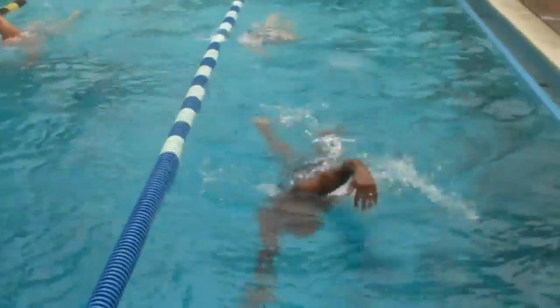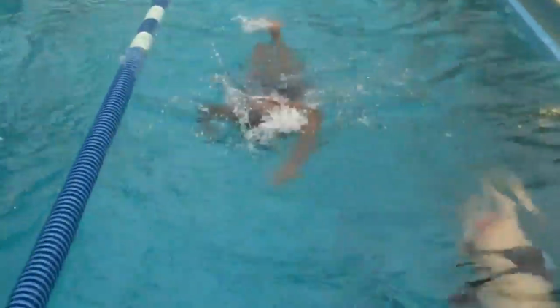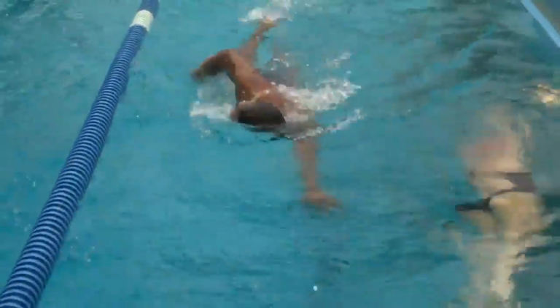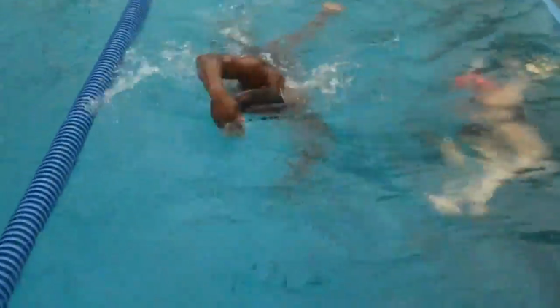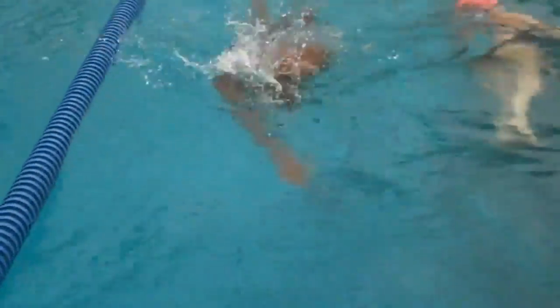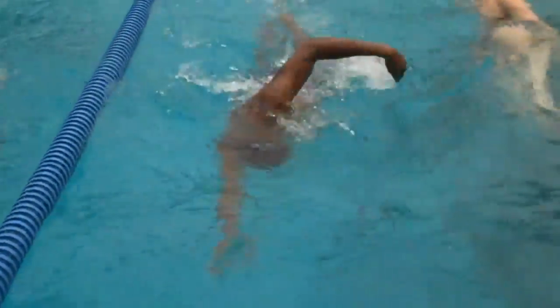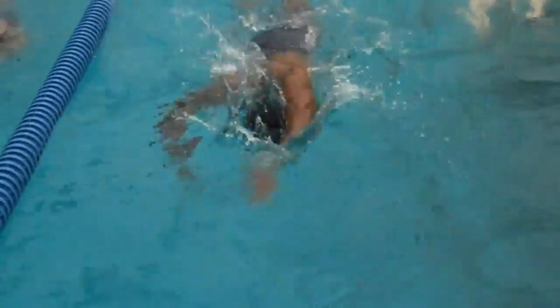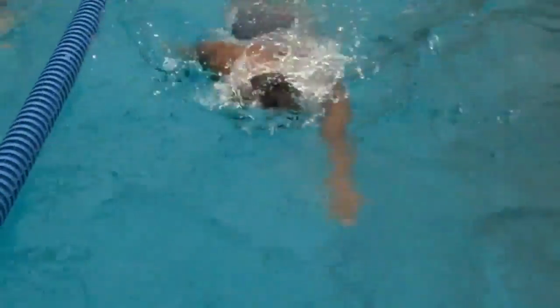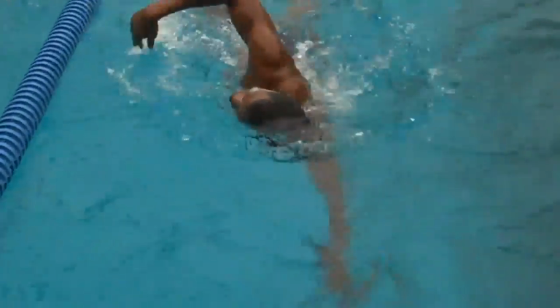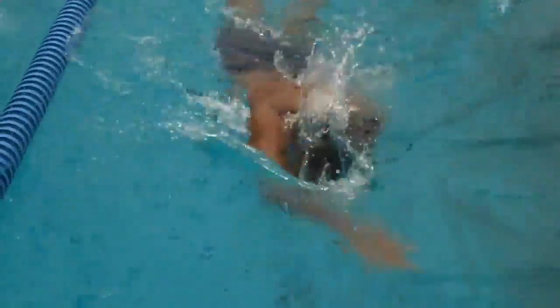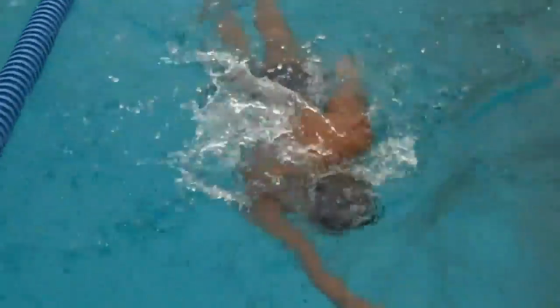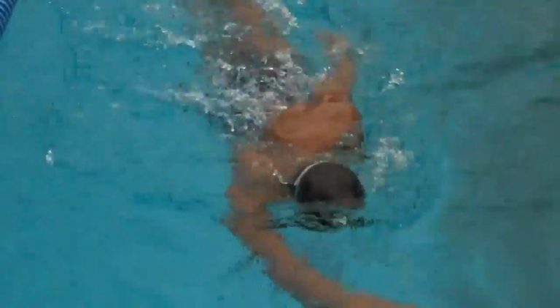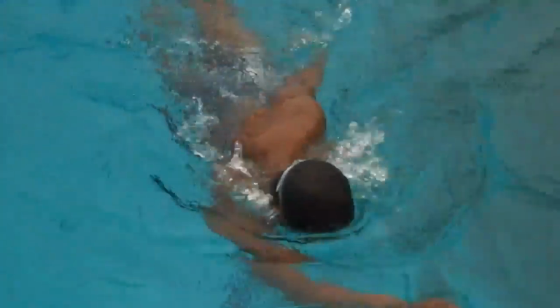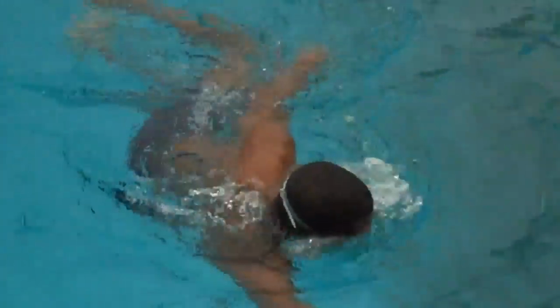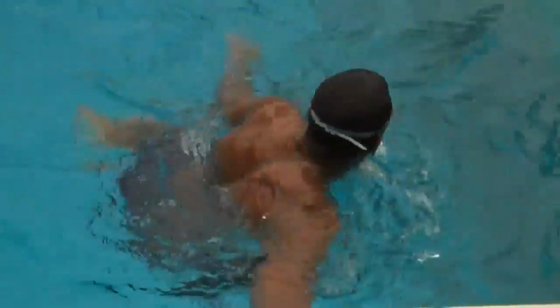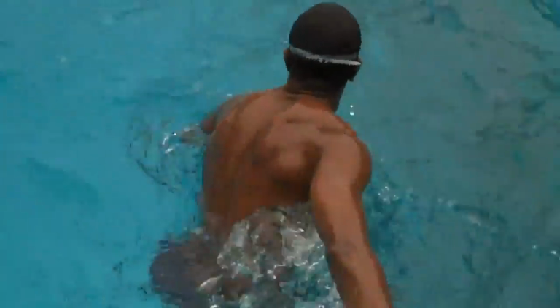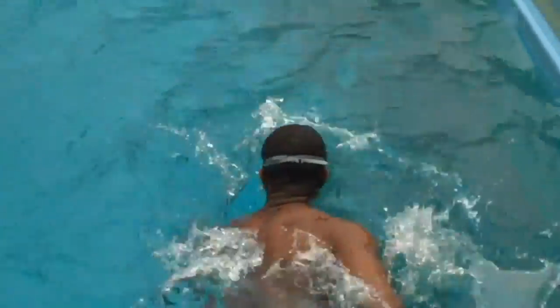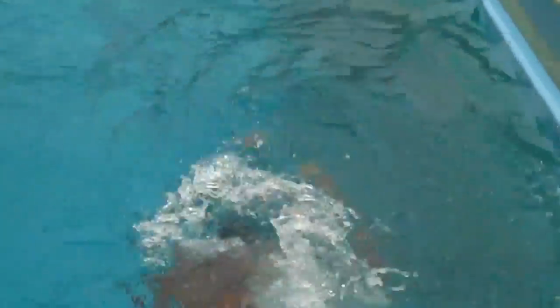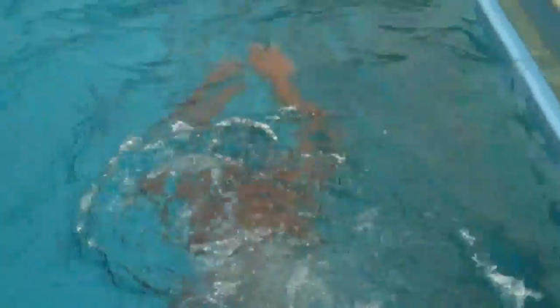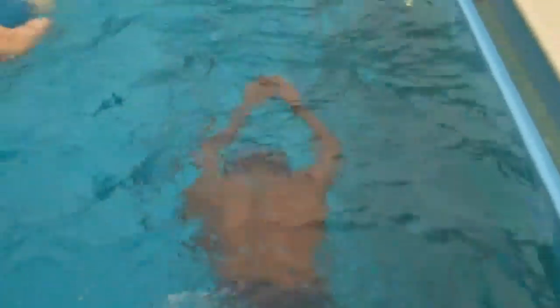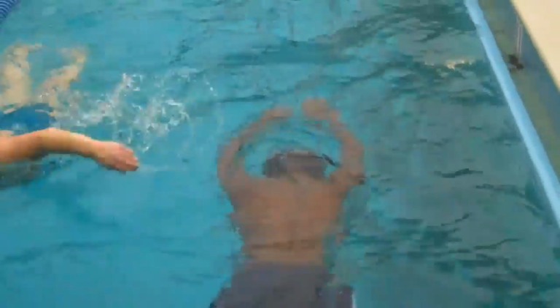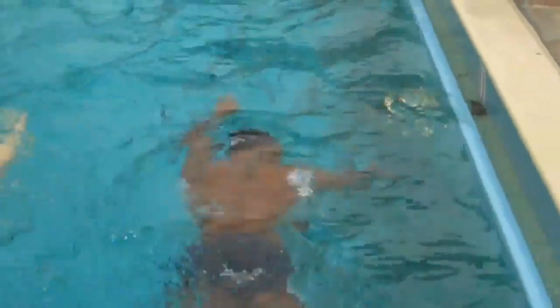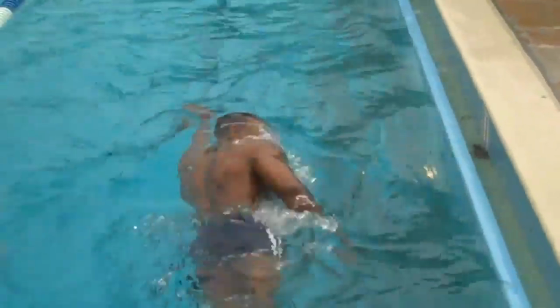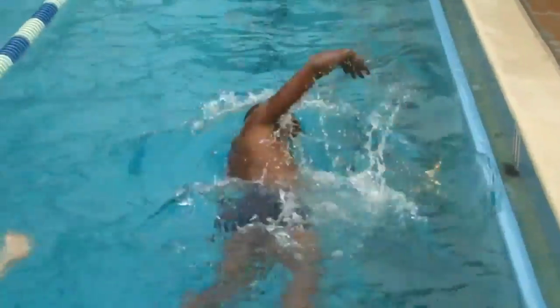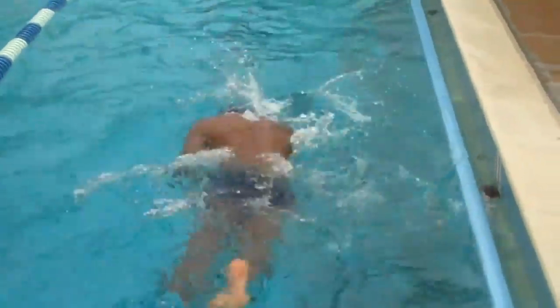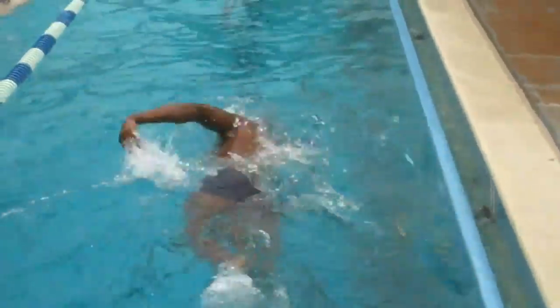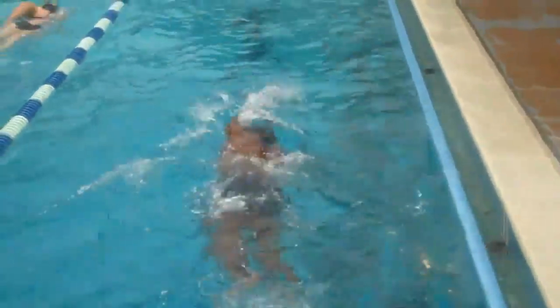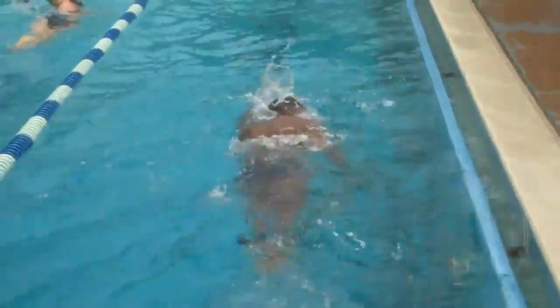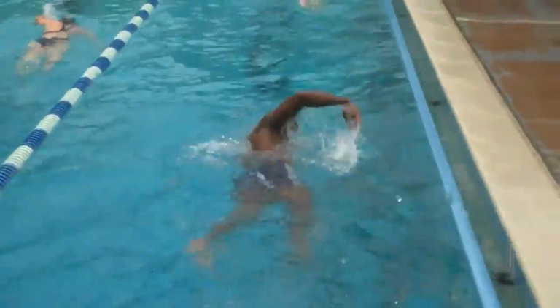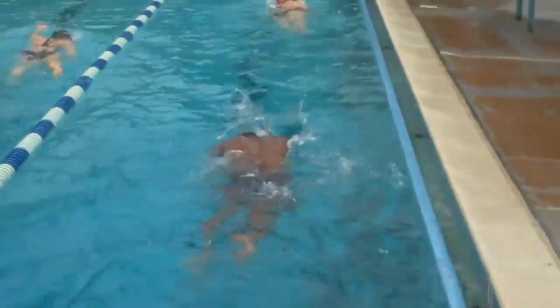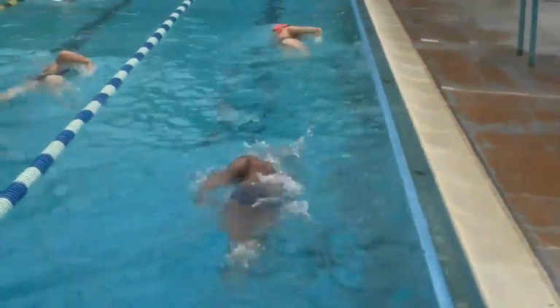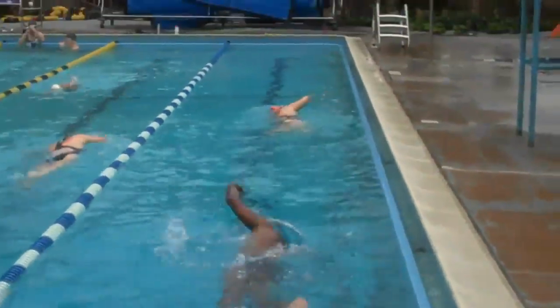Arms are crossing over. If you see them, they're crossing over in front of your head there. They should both be out a little more toward your shoulders where they enter the water — in line with your shoulder, I should say.